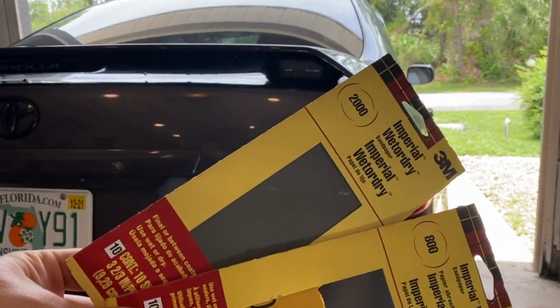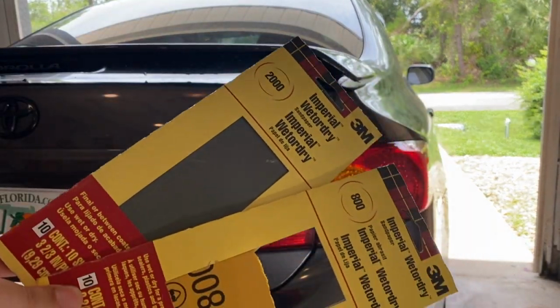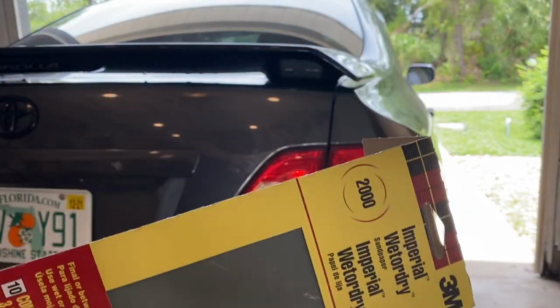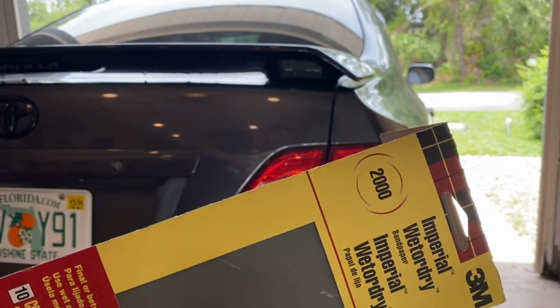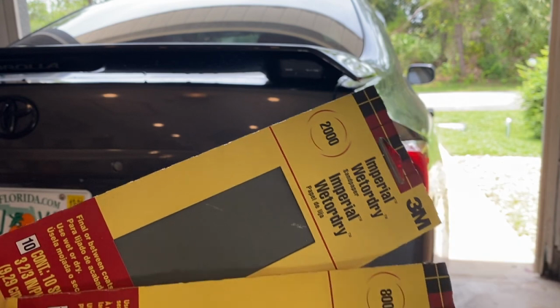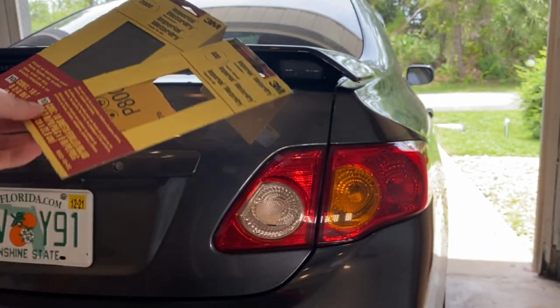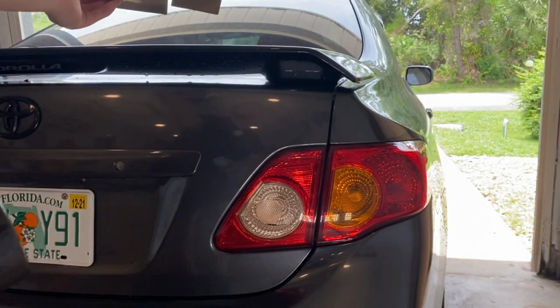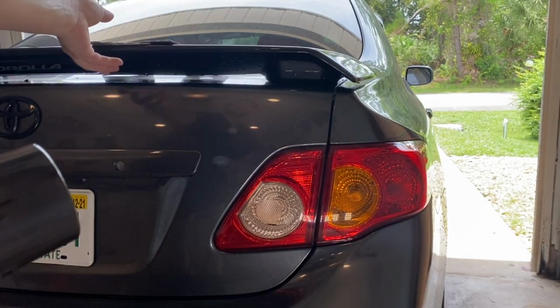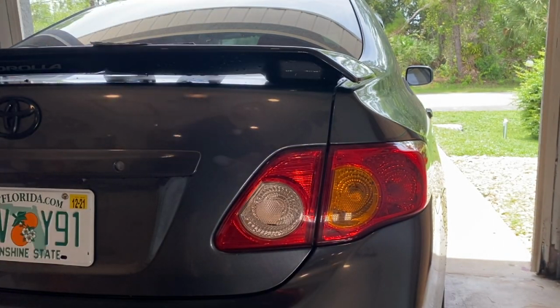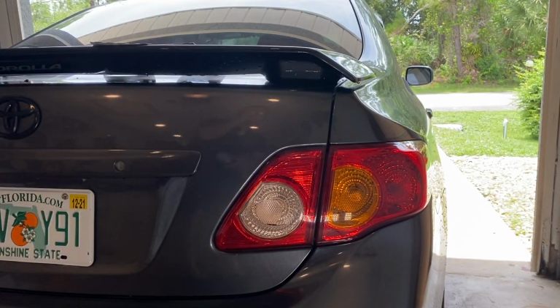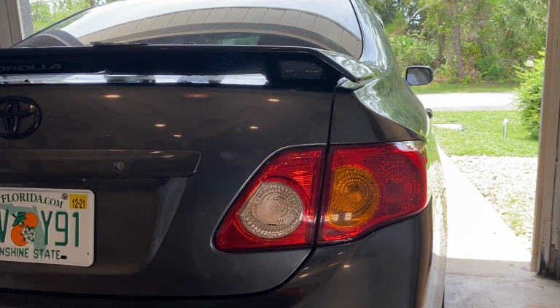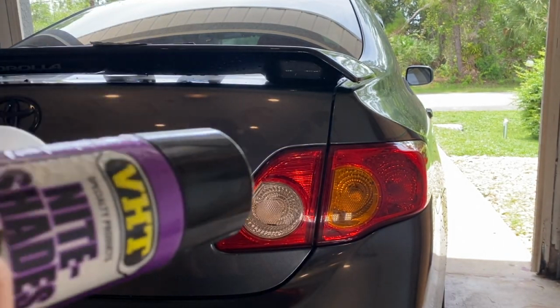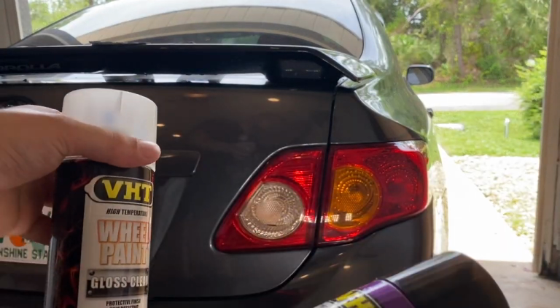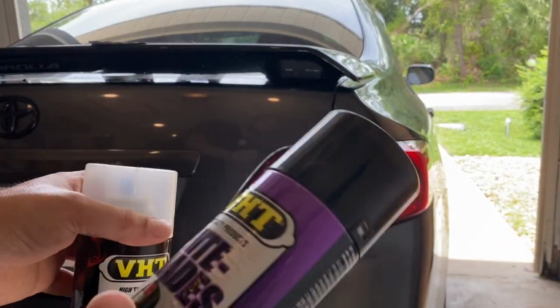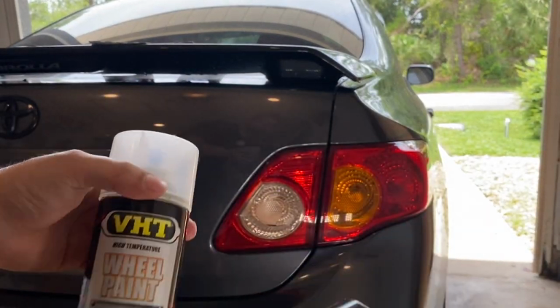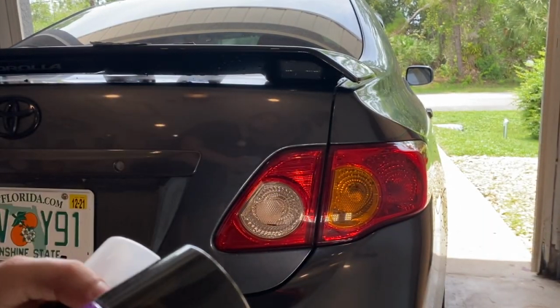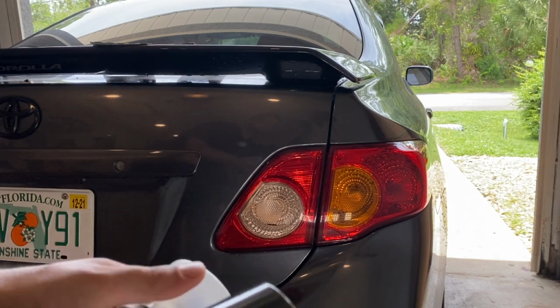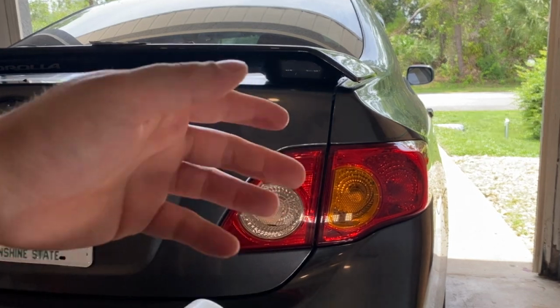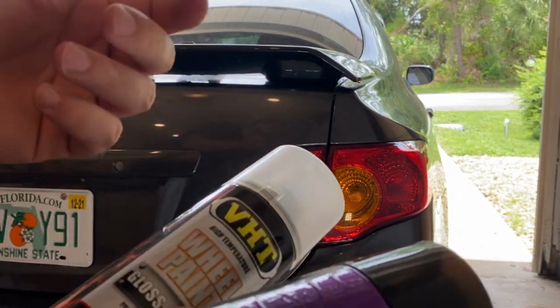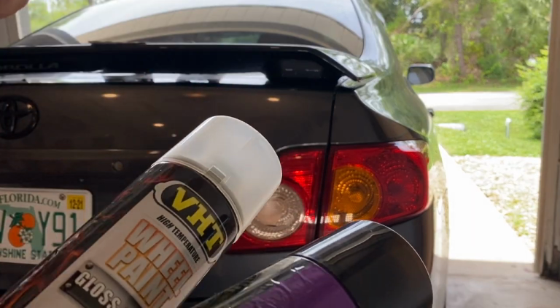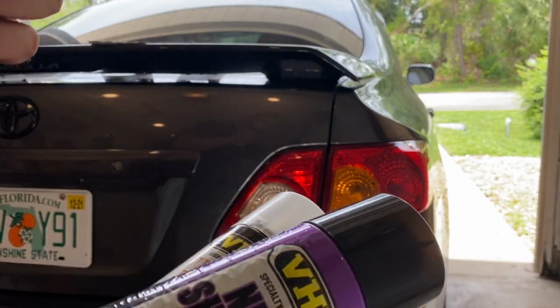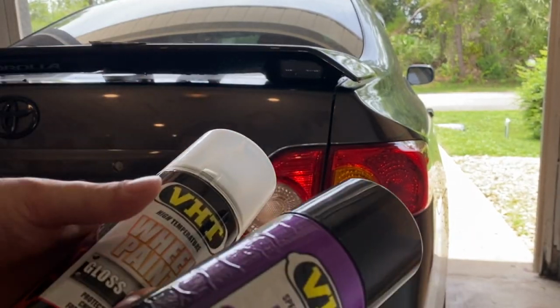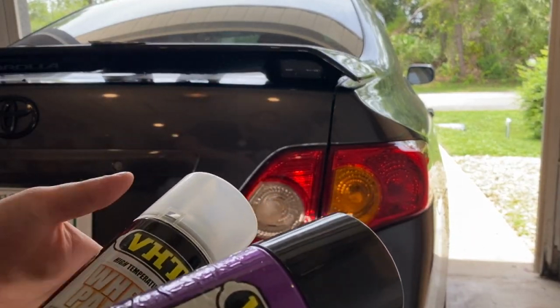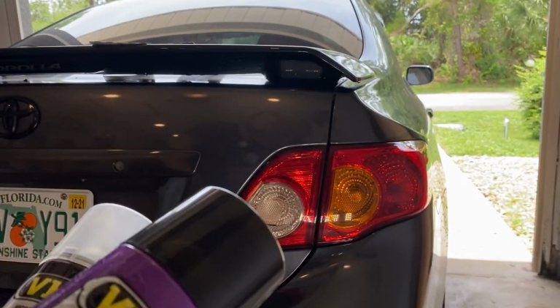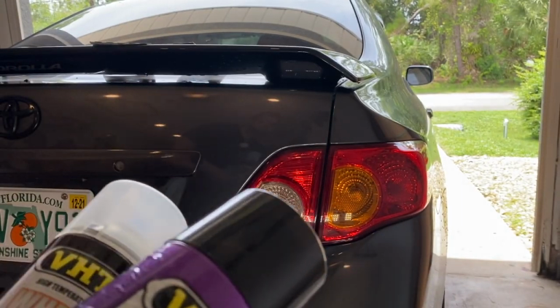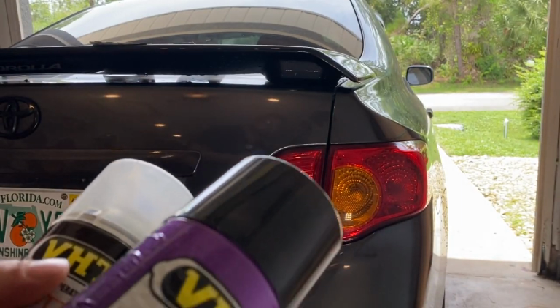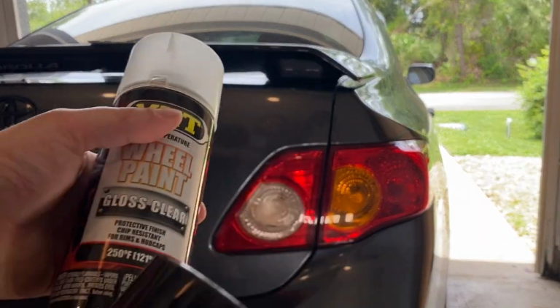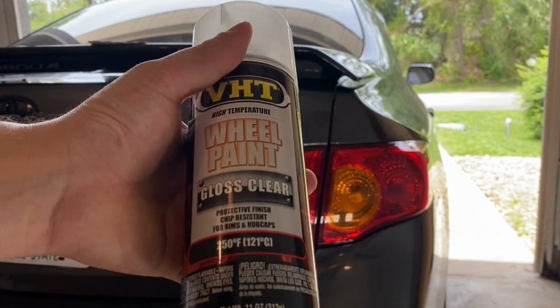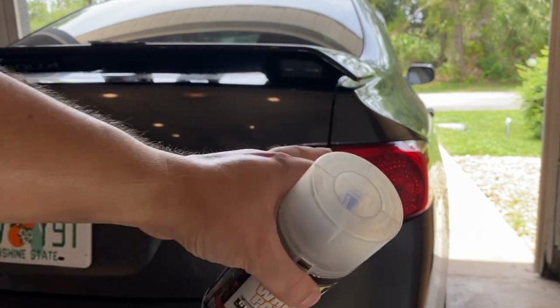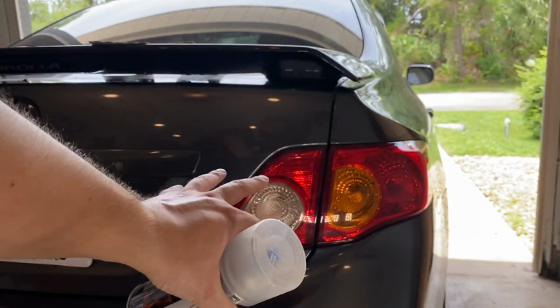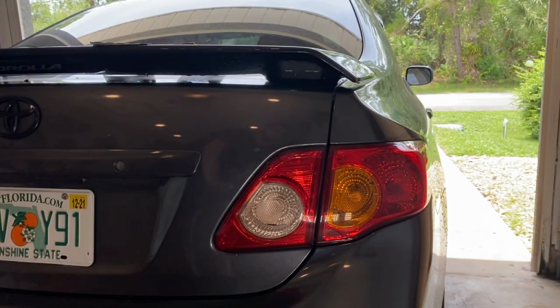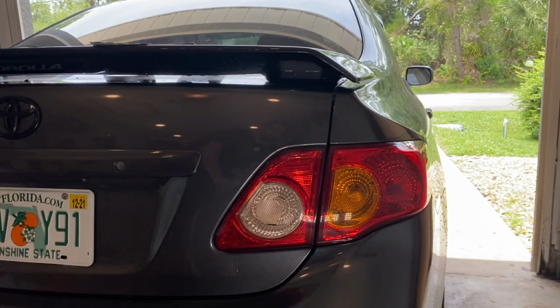I got 800 and 2000 grit sandpaper. I'm going to go in with those, get it looking good. And then after I do that I'll probably go in with a cutting compound, polish it out, and hopefully it'll look just as glossy as the normal taillight.